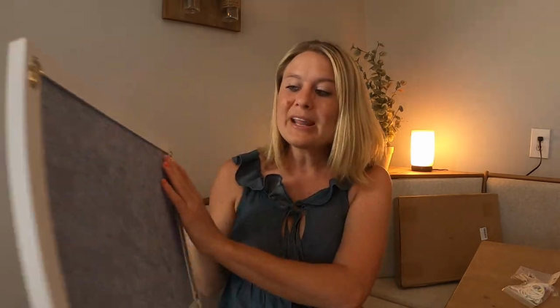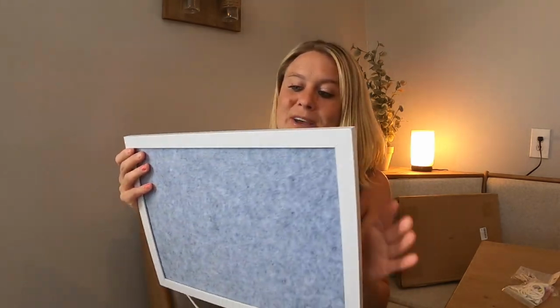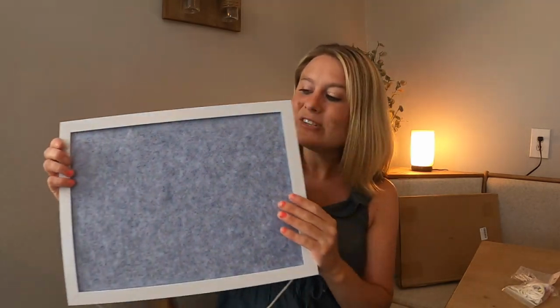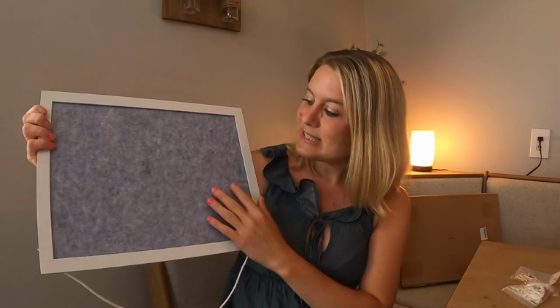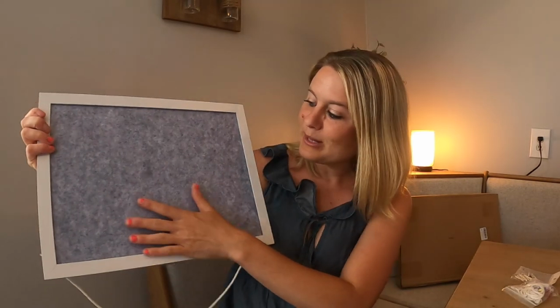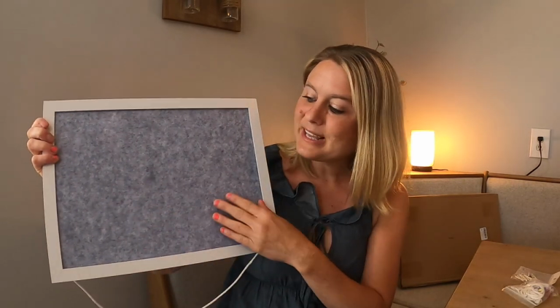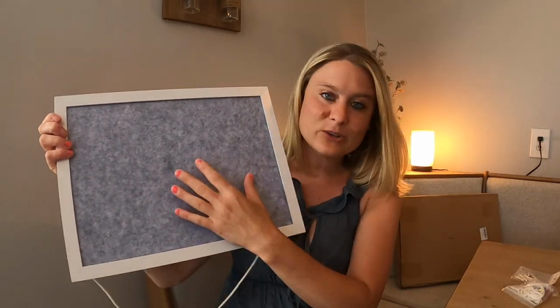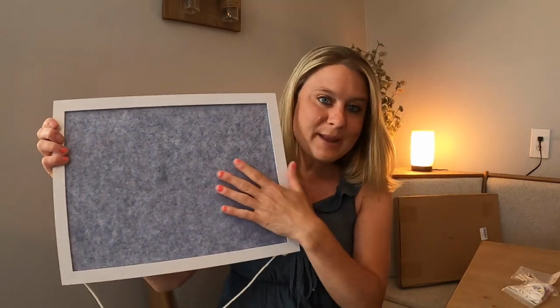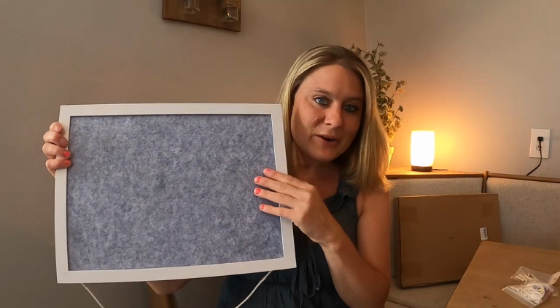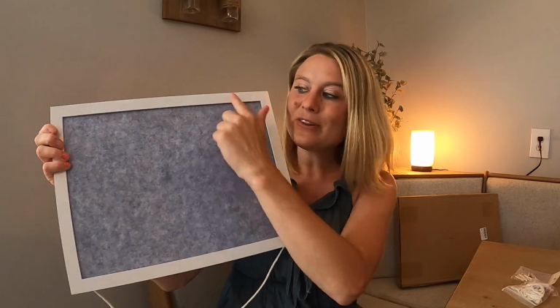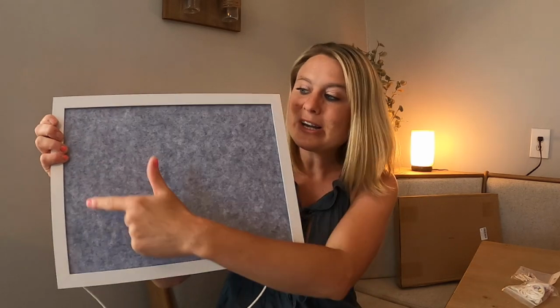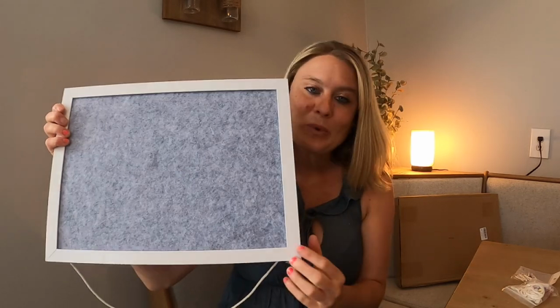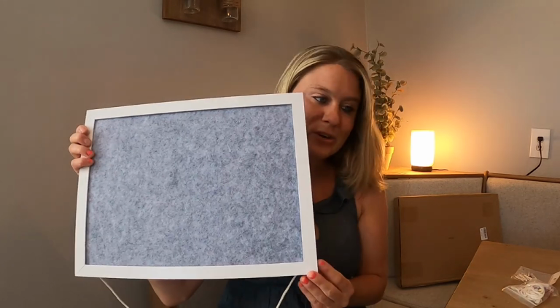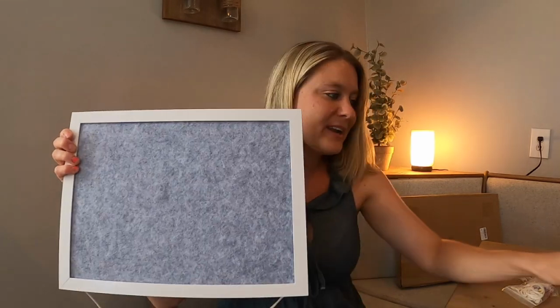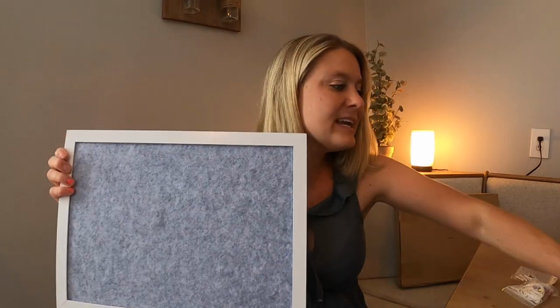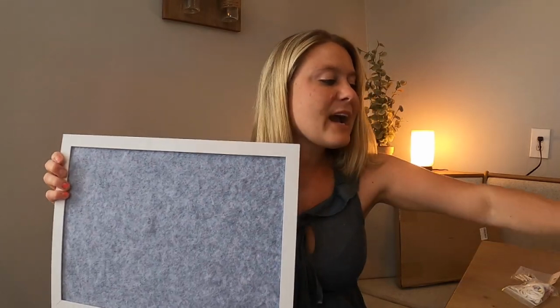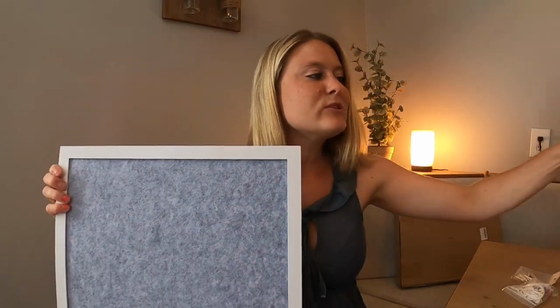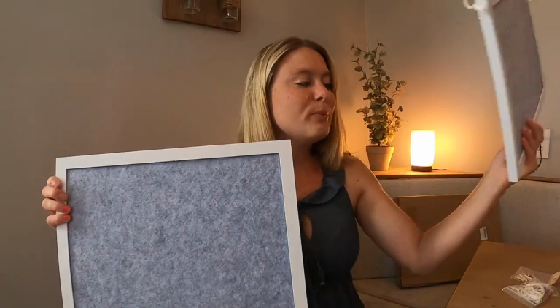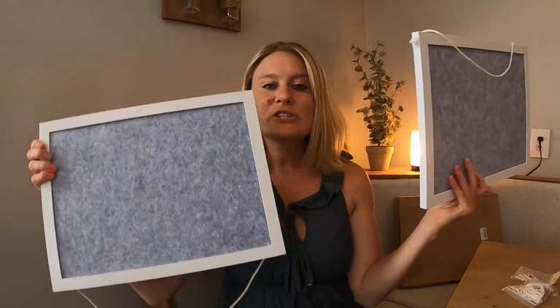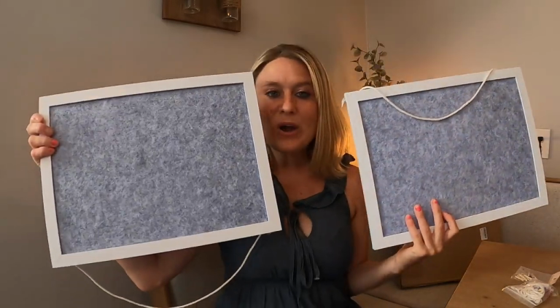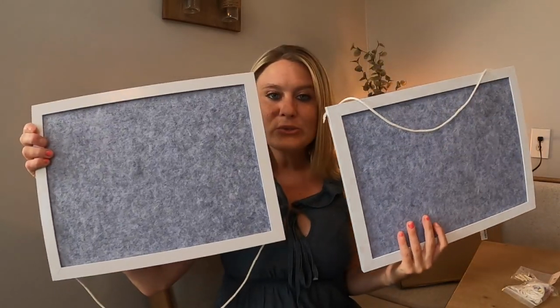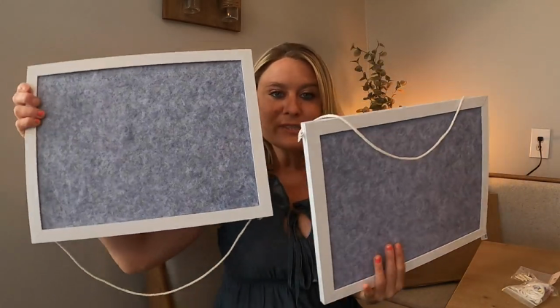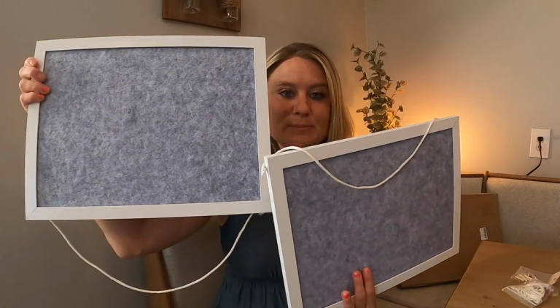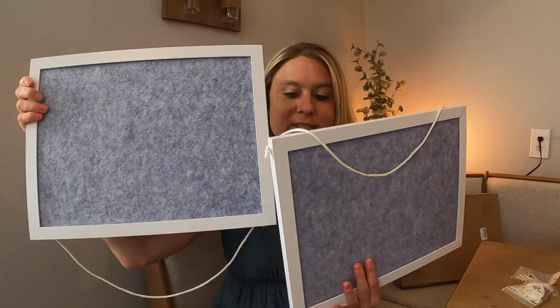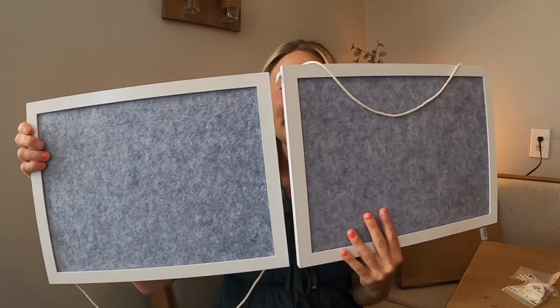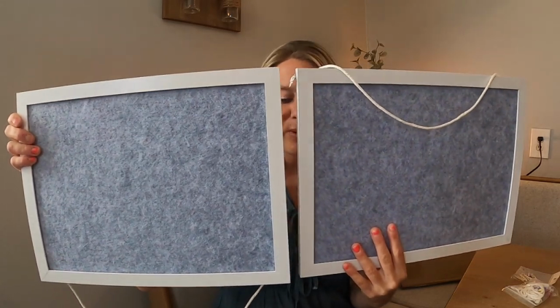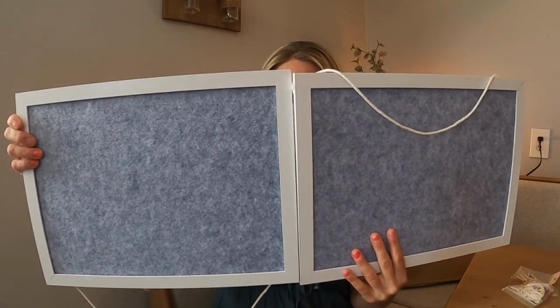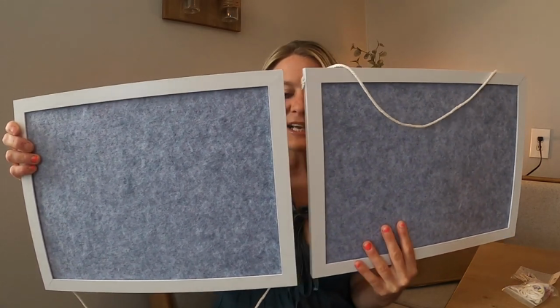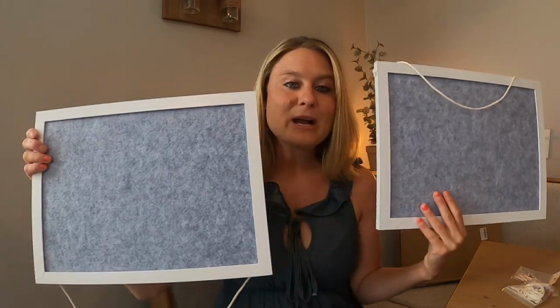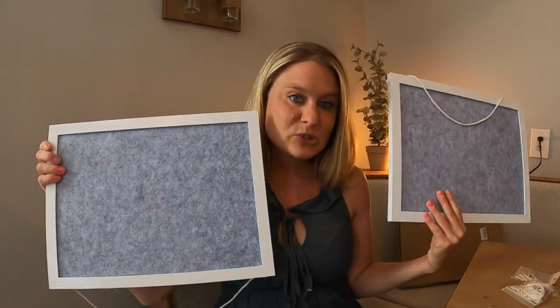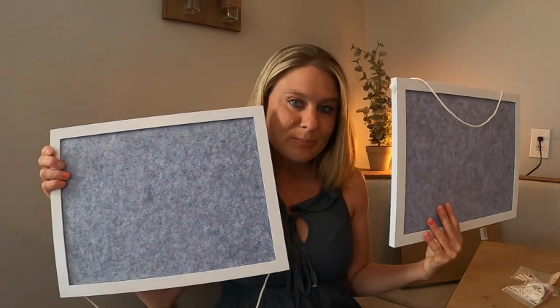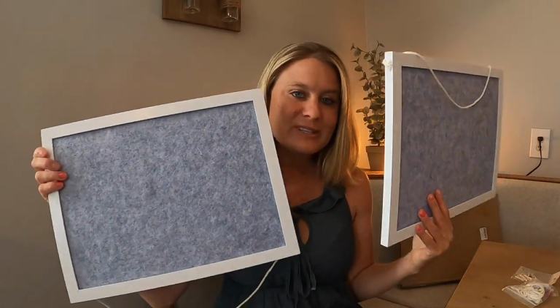I love the colors — this really pretty gray background color with white trim around it. It comes with two boards, so you've got two different size boards — well, these are both the same size, but it comes with two different boards.